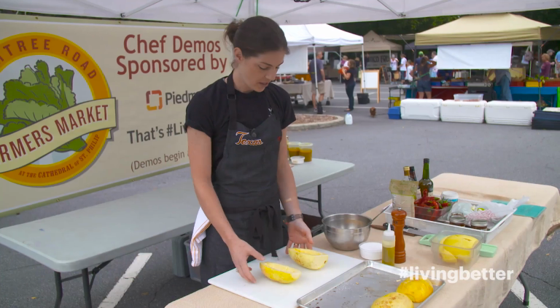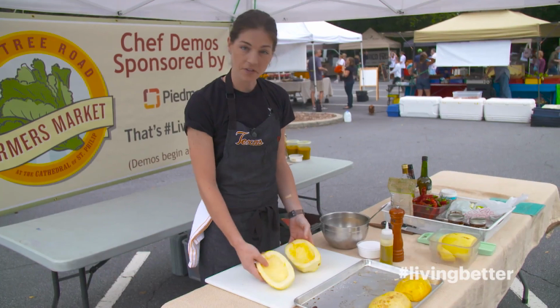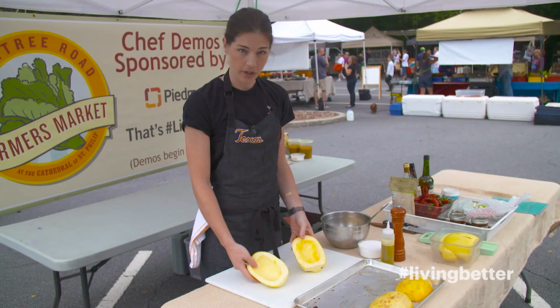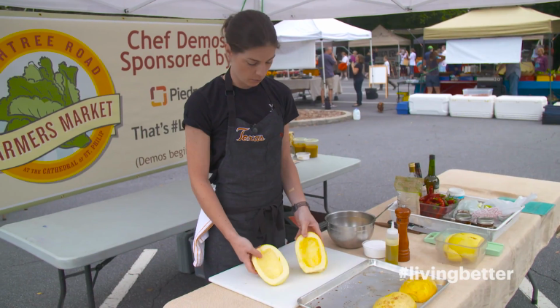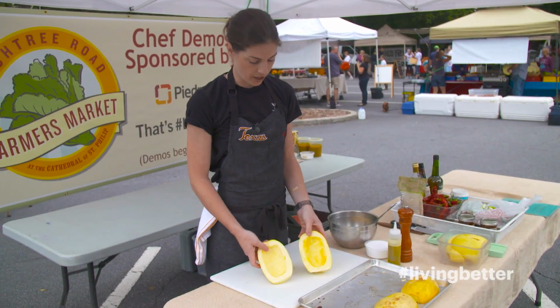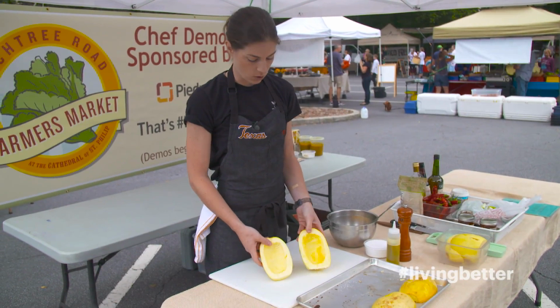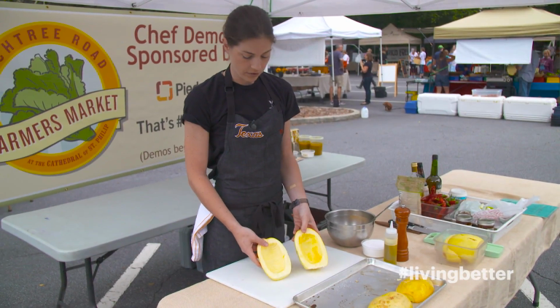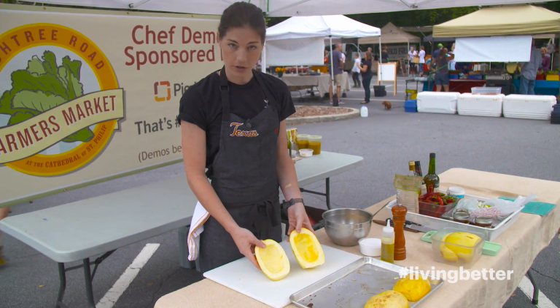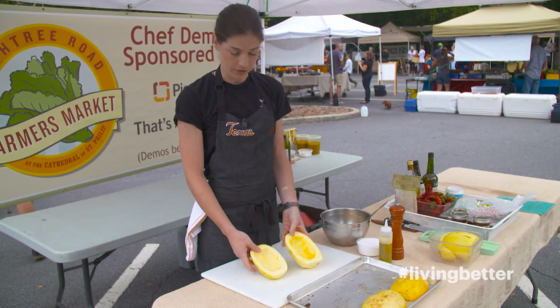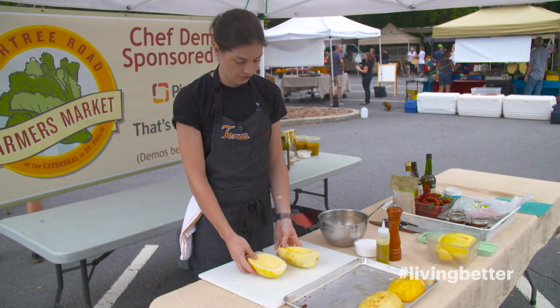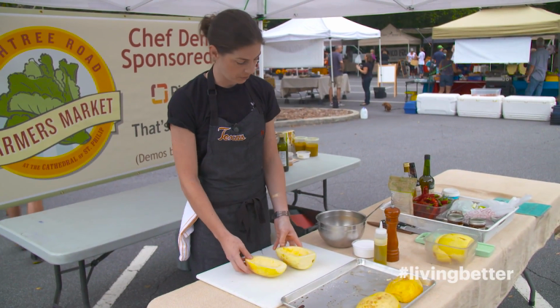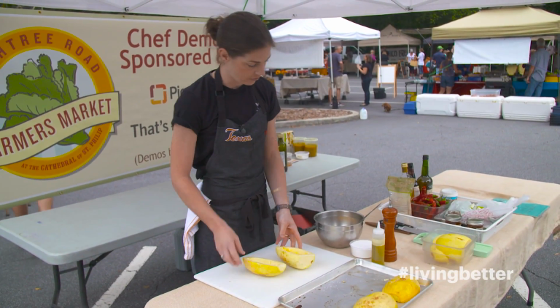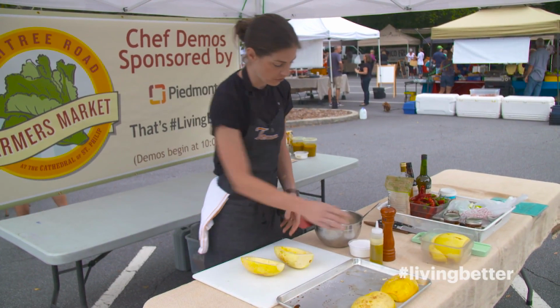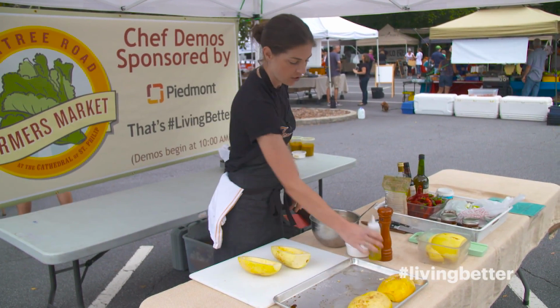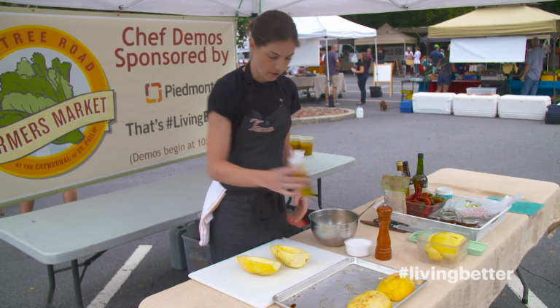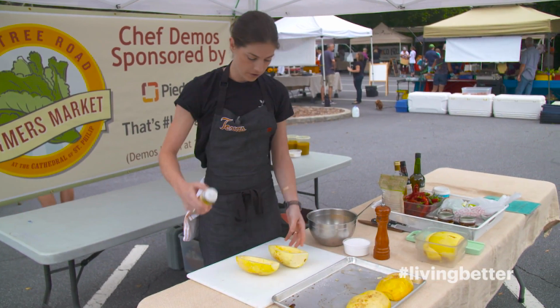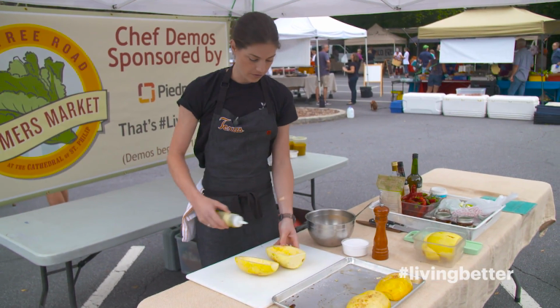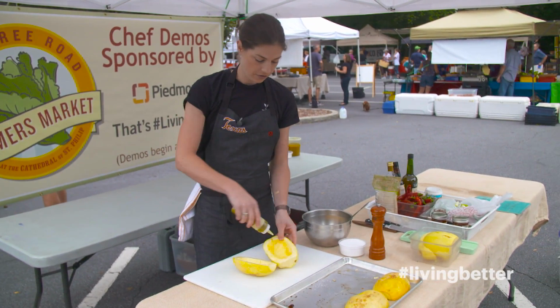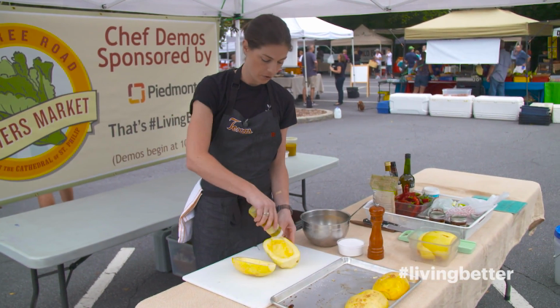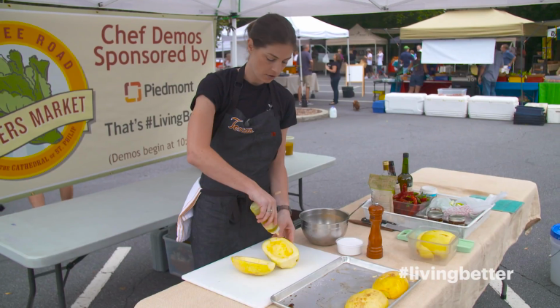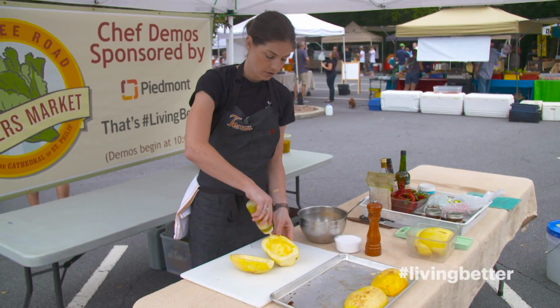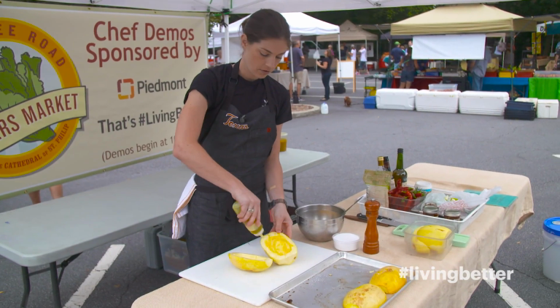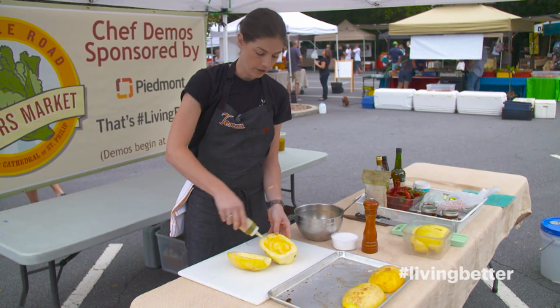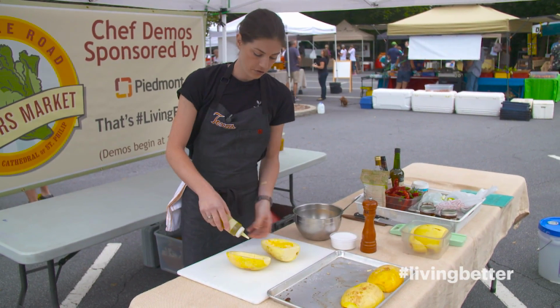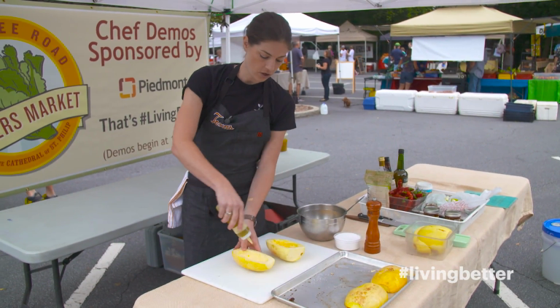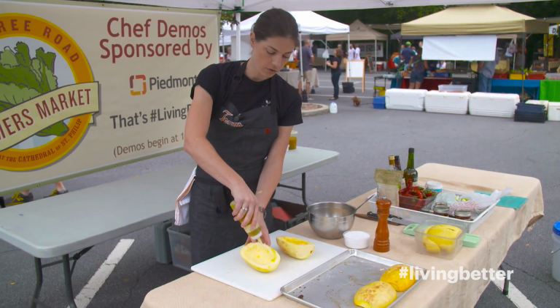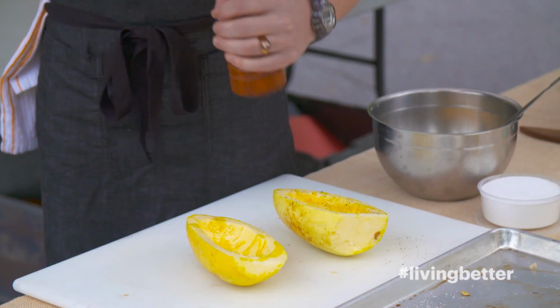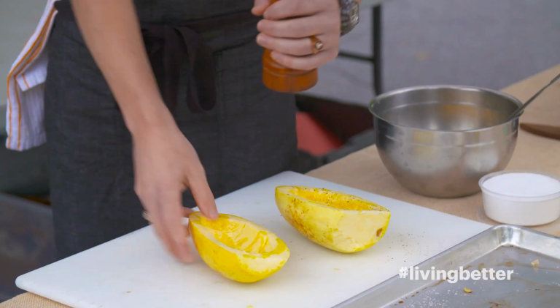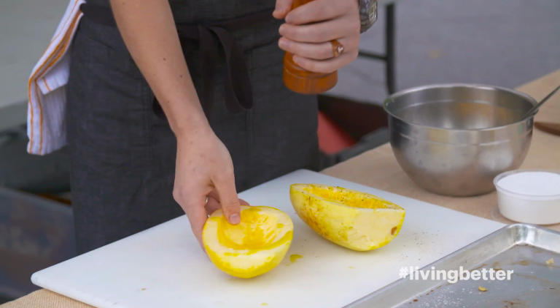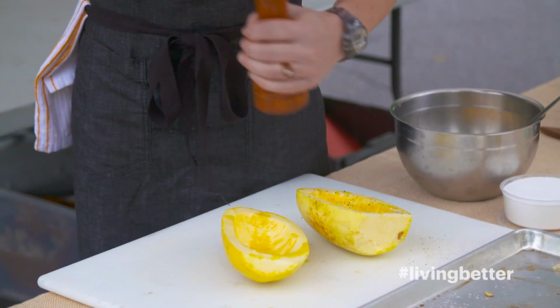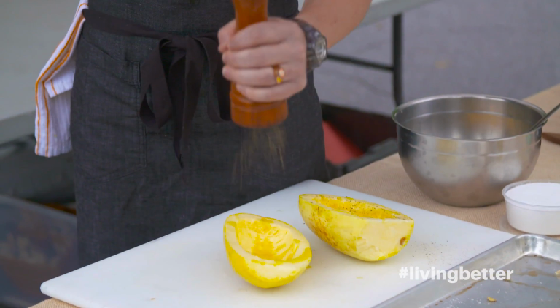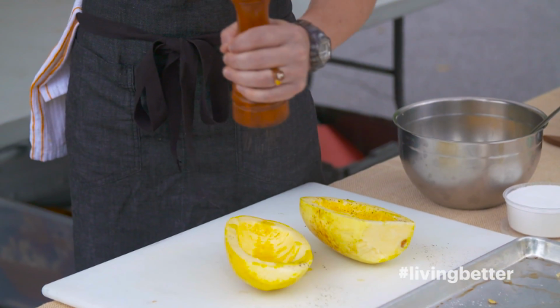At this point, we've gotten it cored, so we're going to season our spaghetti squash. I'm going to do a very simple extra virgin olive oil, salt, and pepper.